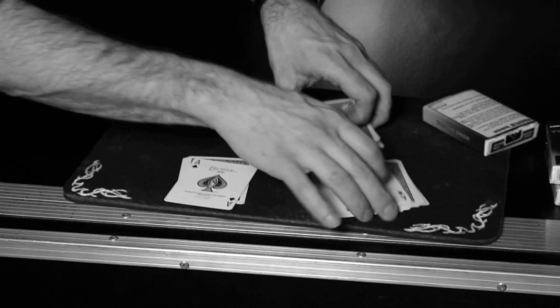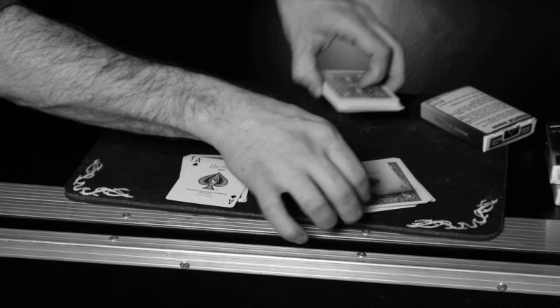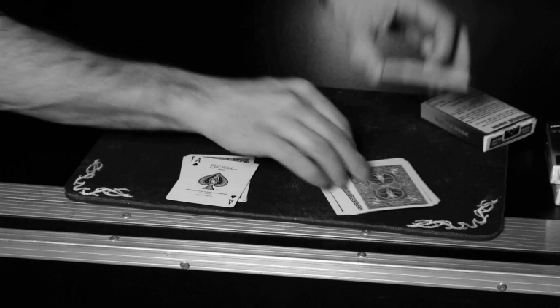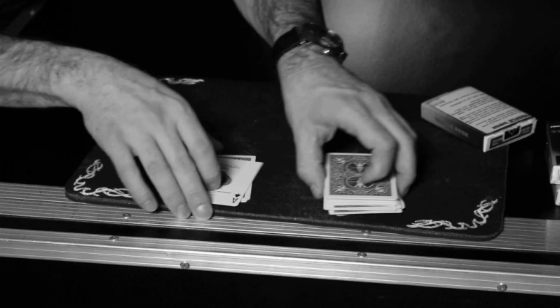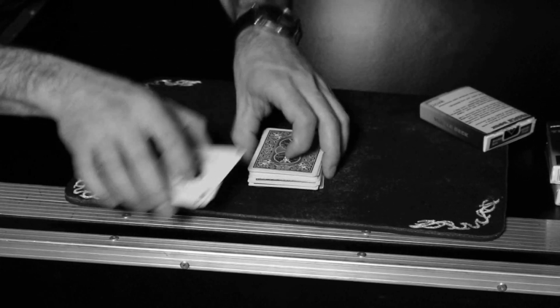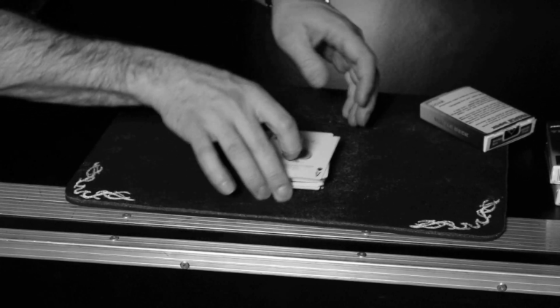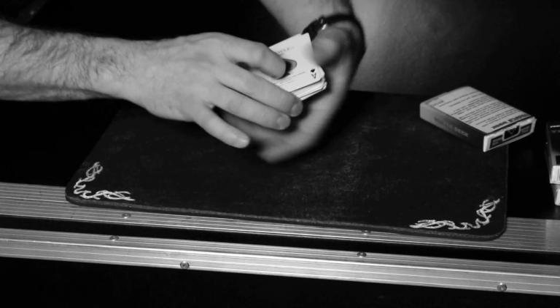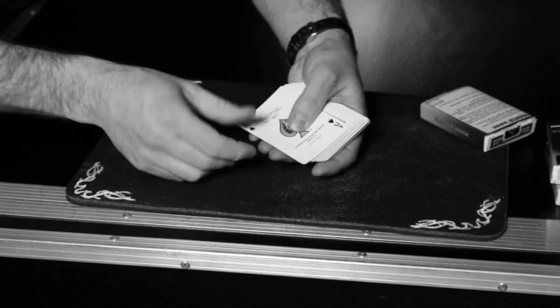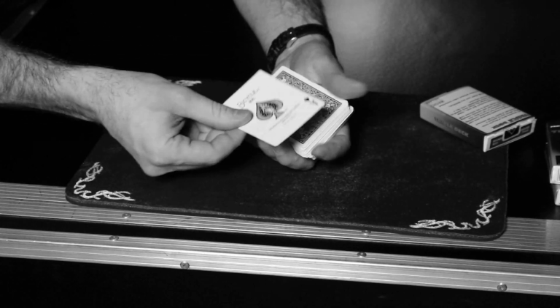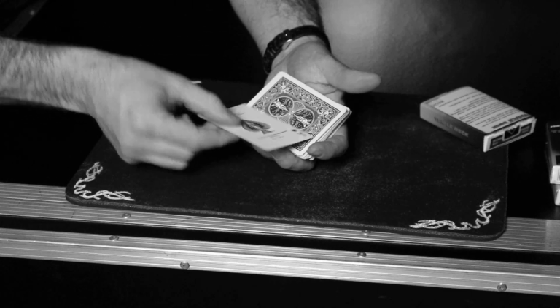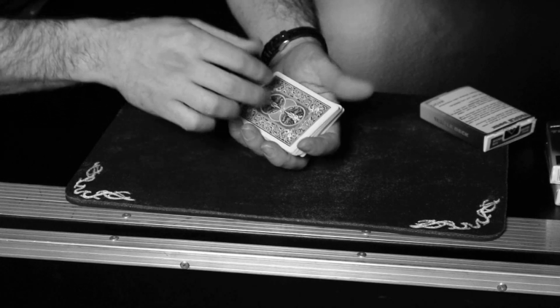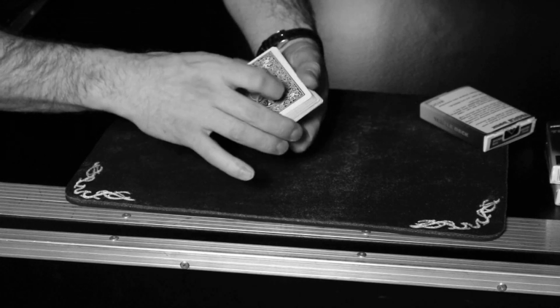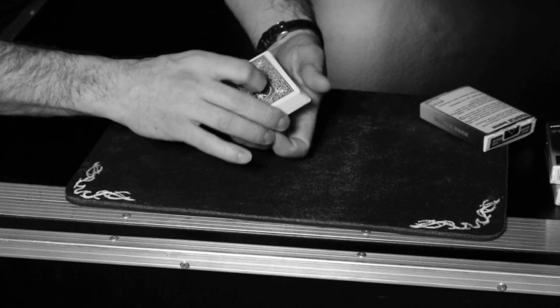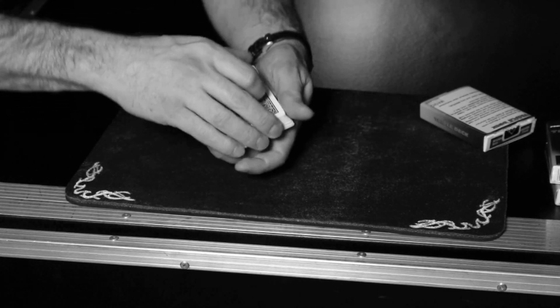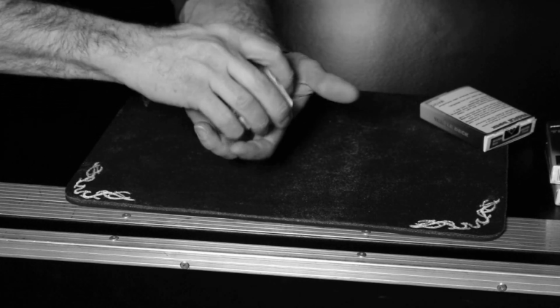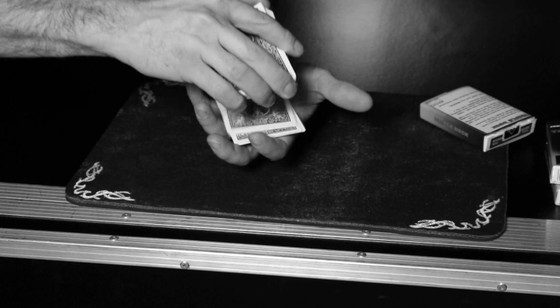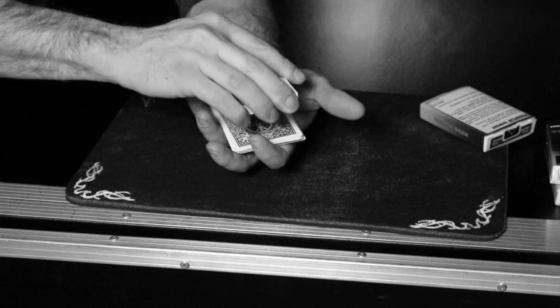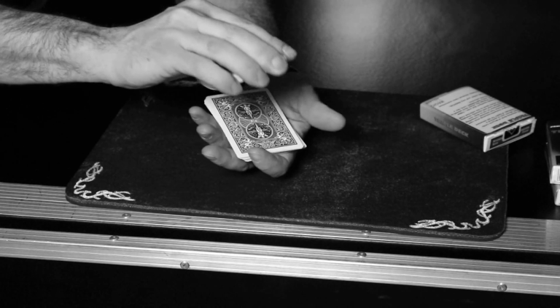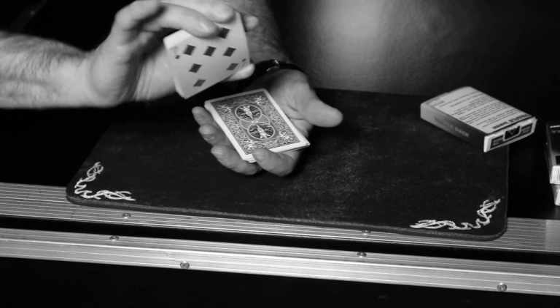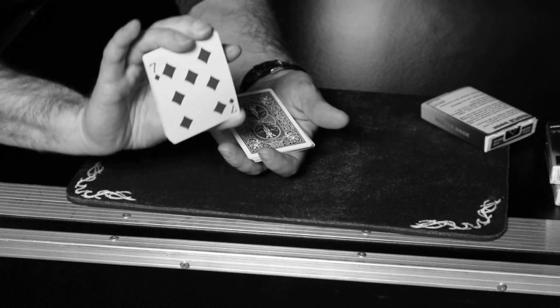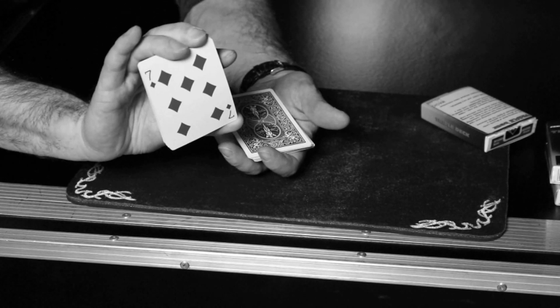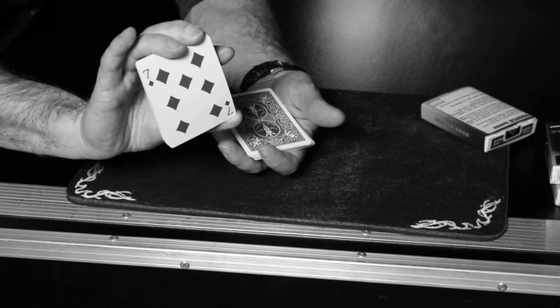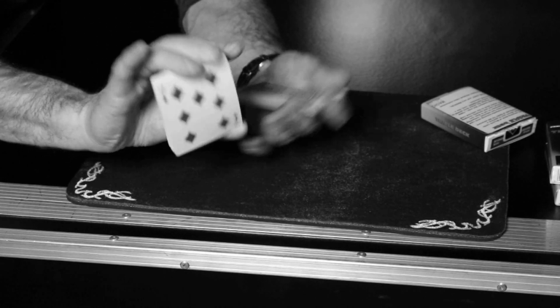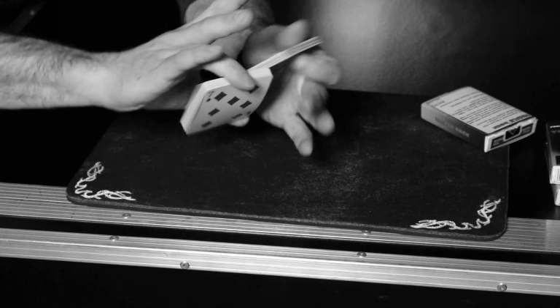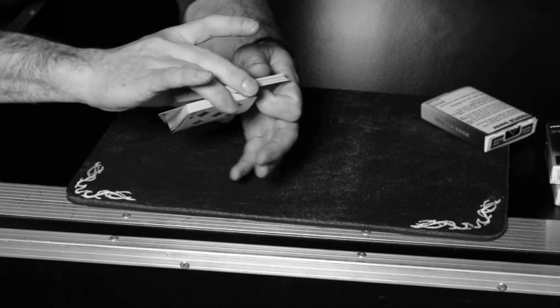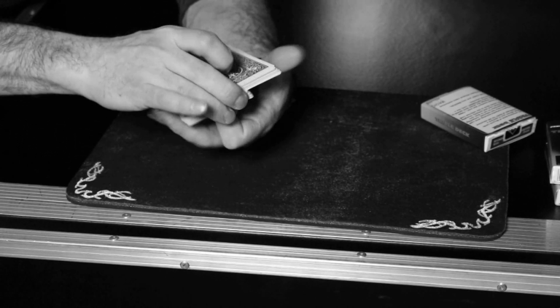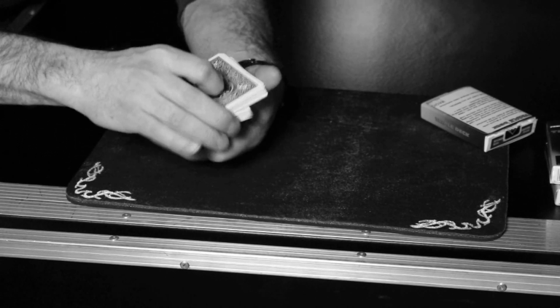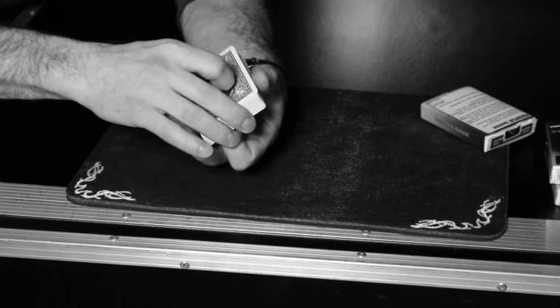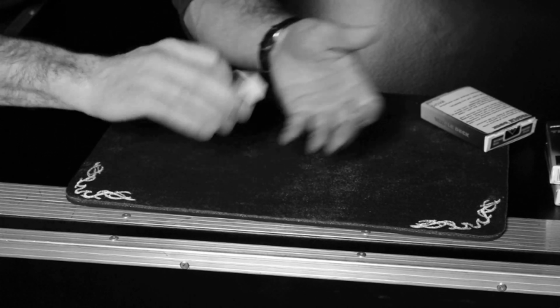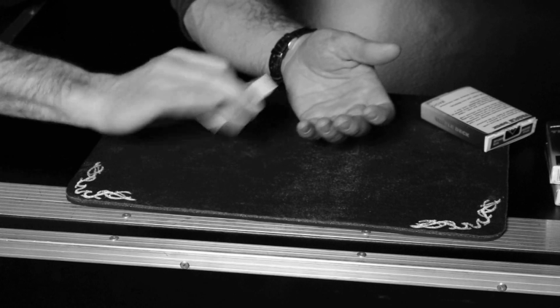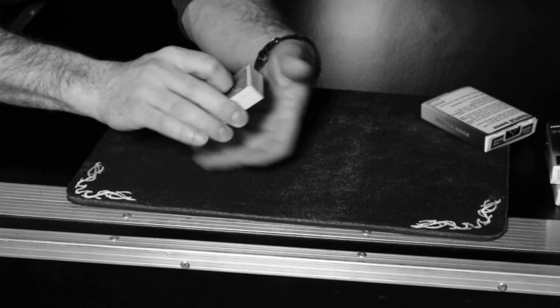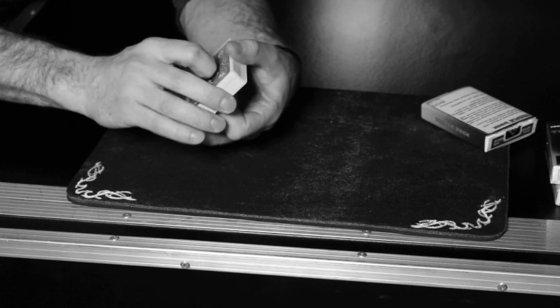But now for the final kicker: you offer to do the trick again with the same deck. A different card is chosen, and now the entire deck changes again into that other different card.